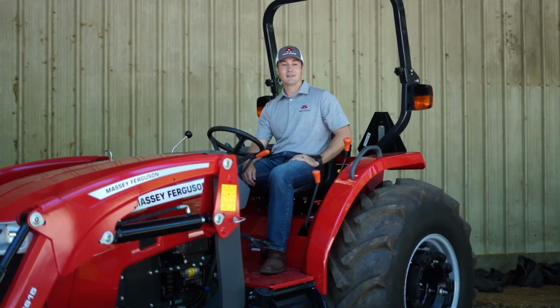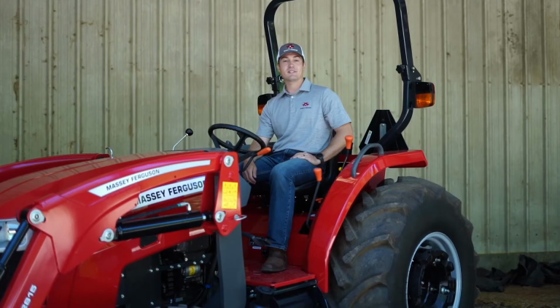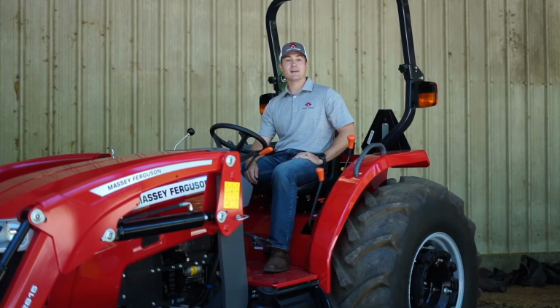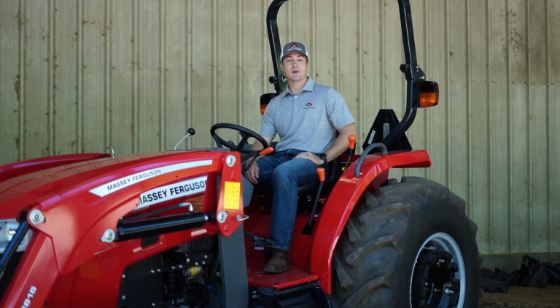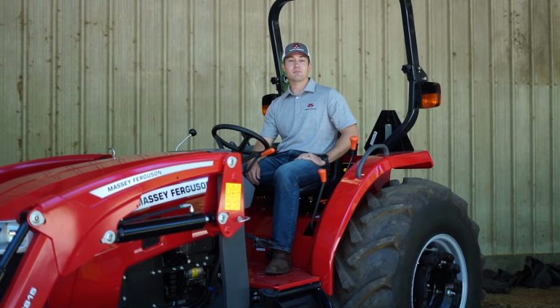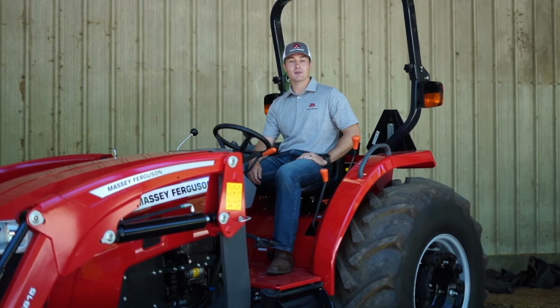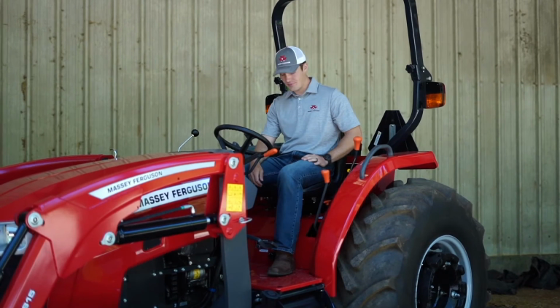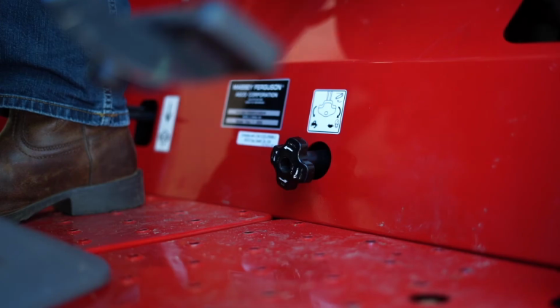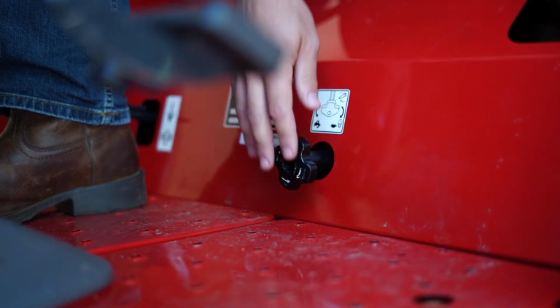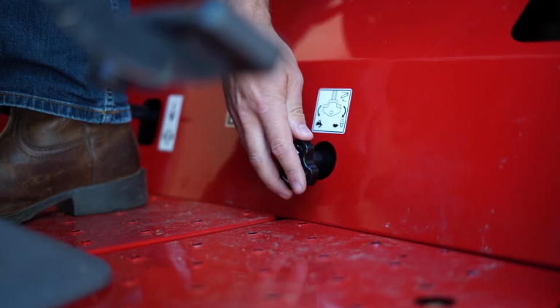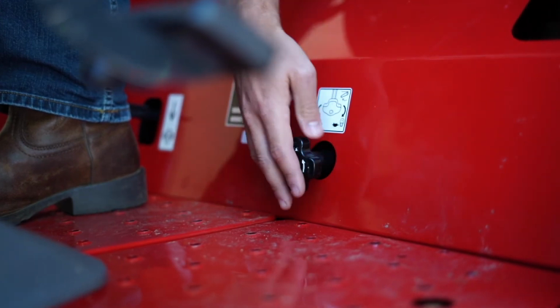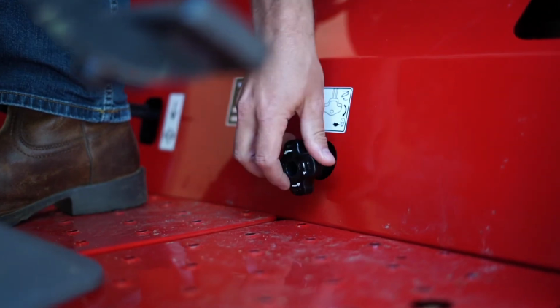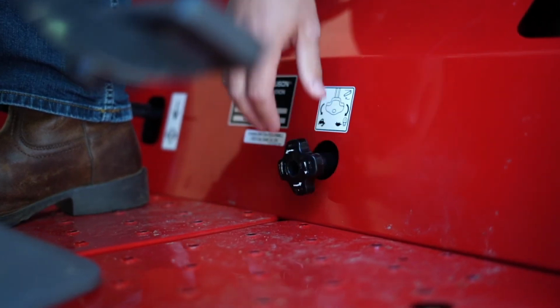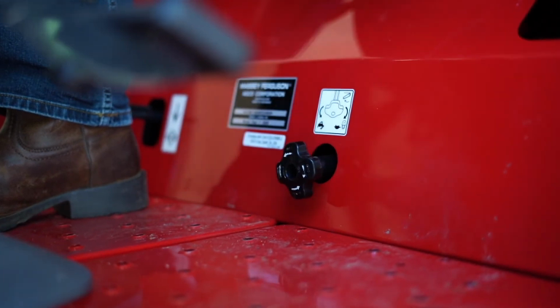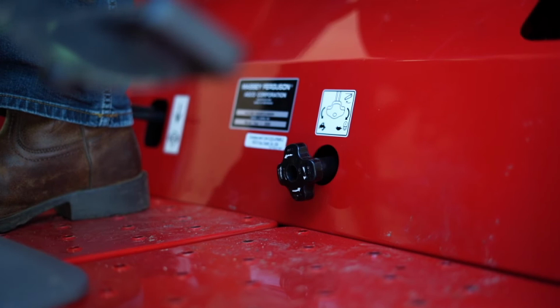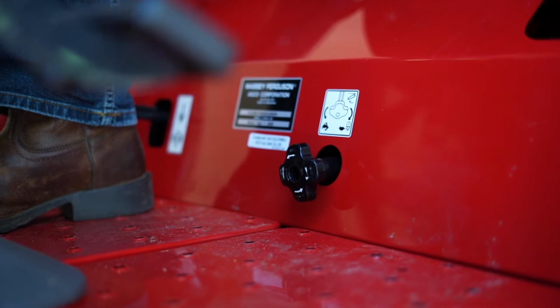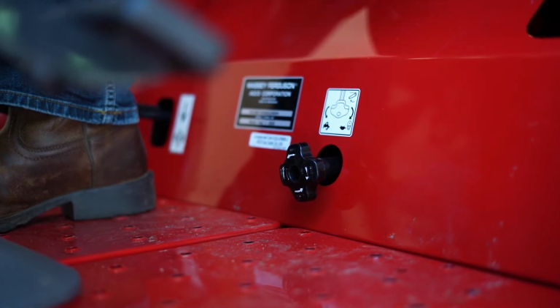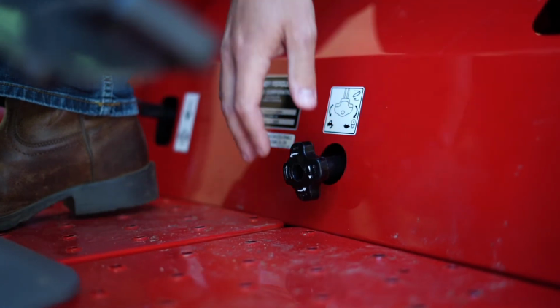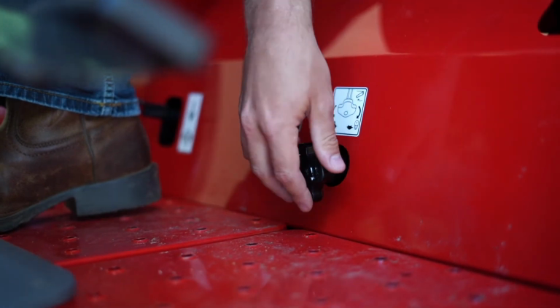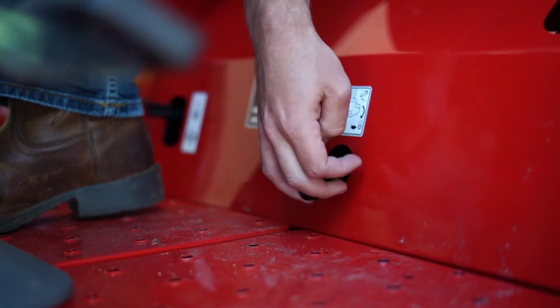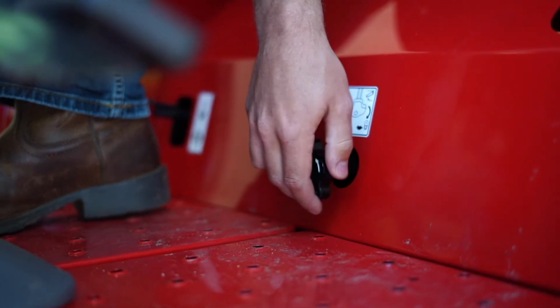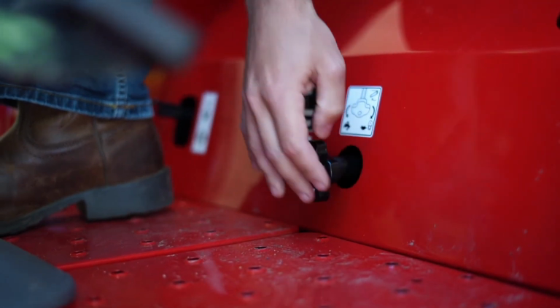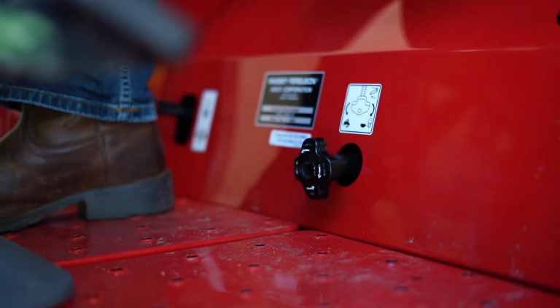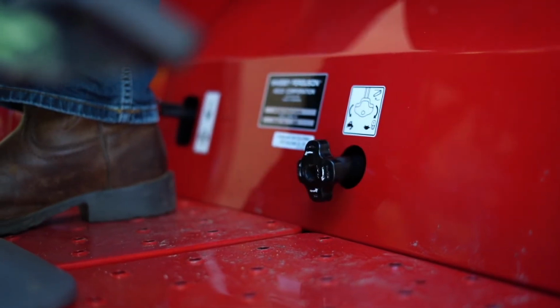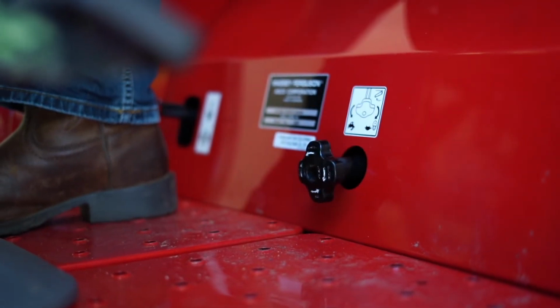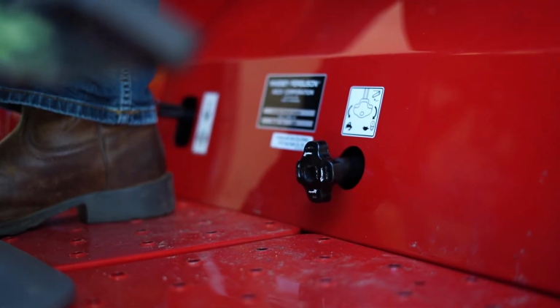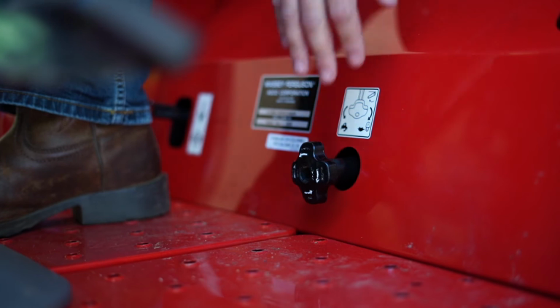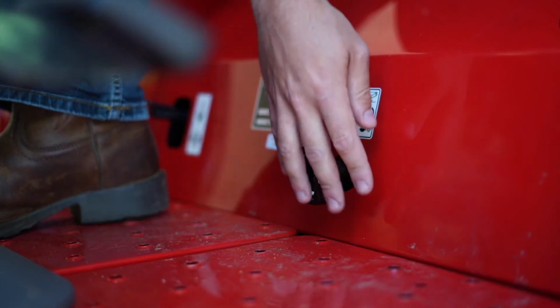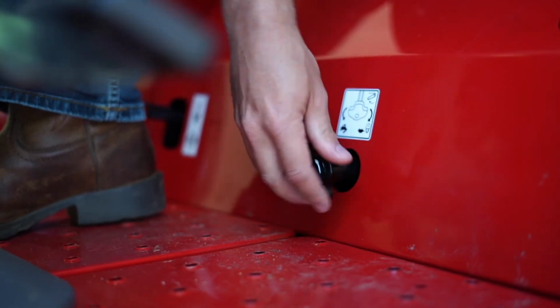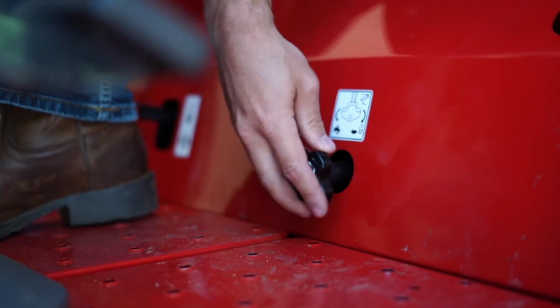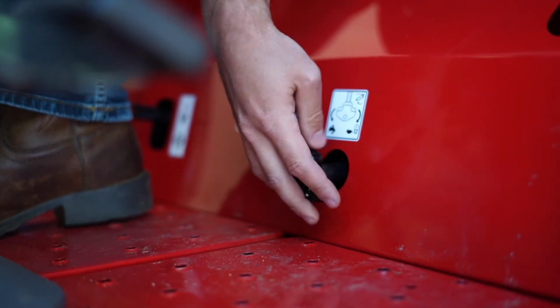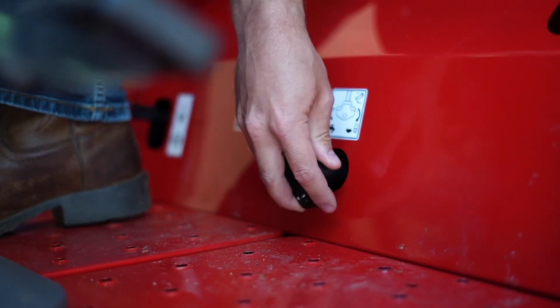Under the seat is the rear lift speed control. Reaching down, if you turn it to the left, you'll slow the speed at which the arms drop. If you turn it to the right, you'll increase the speed. To lock out the arms, turn it all the way to the left.